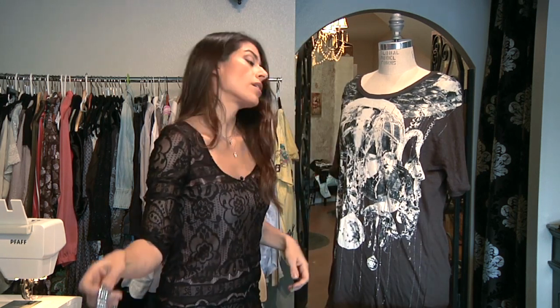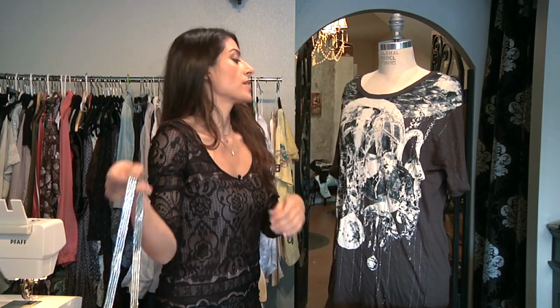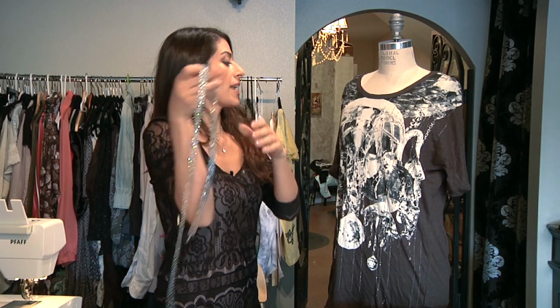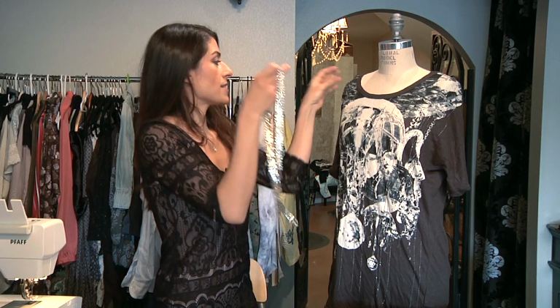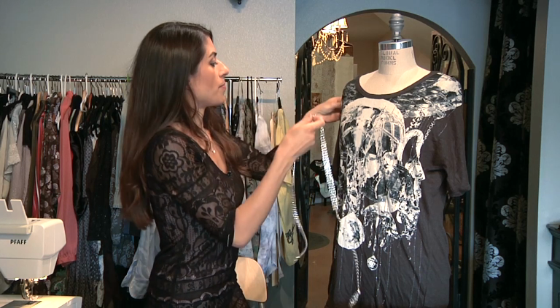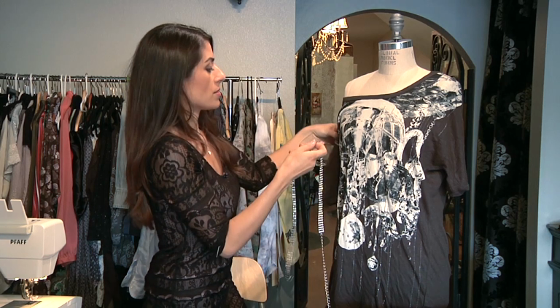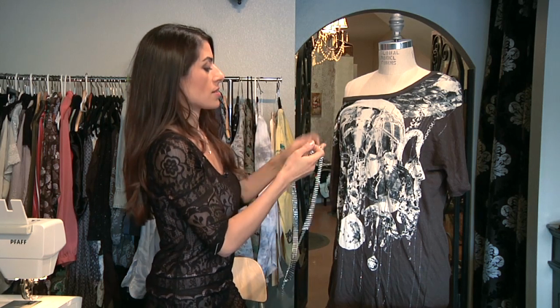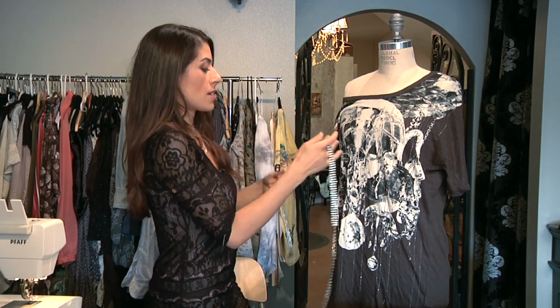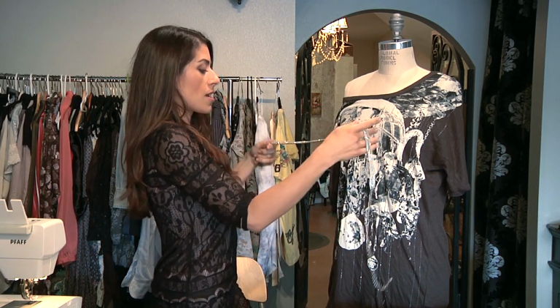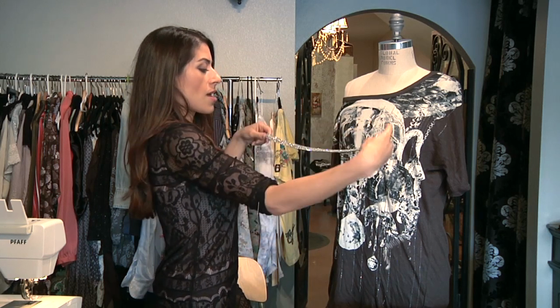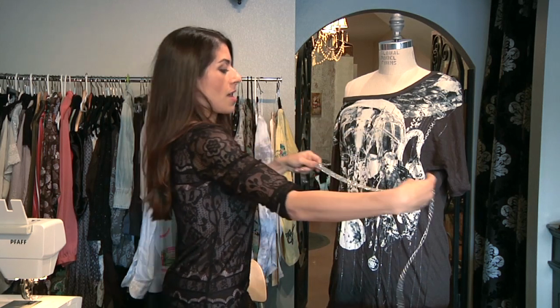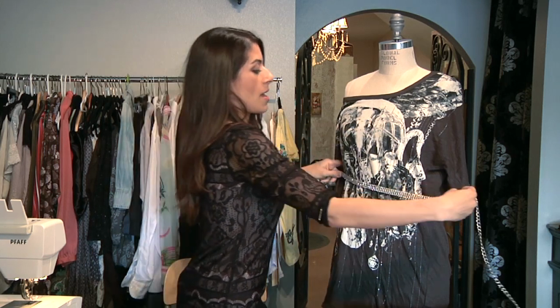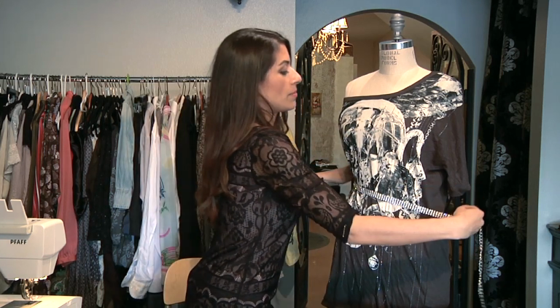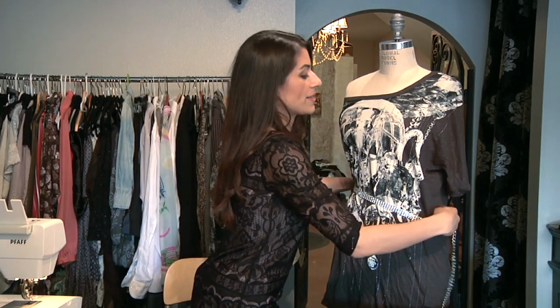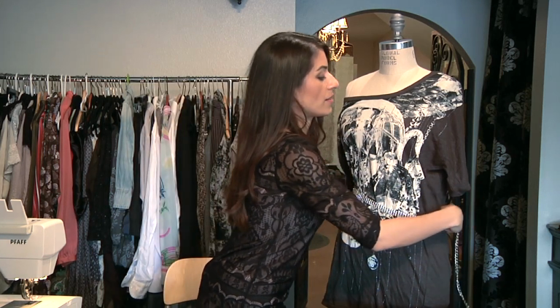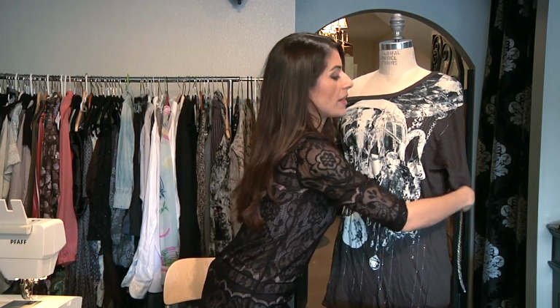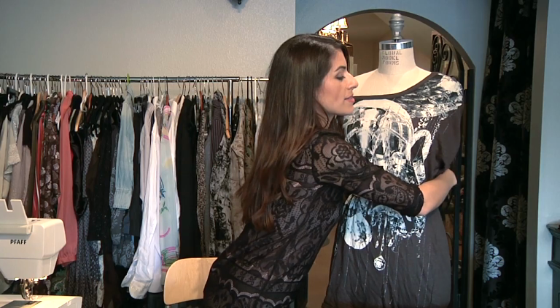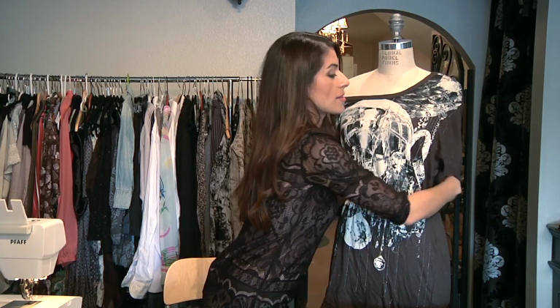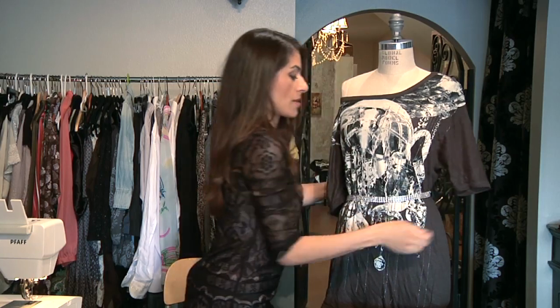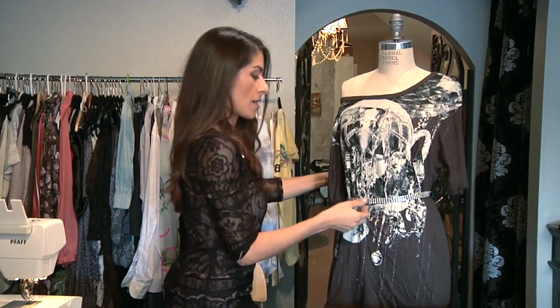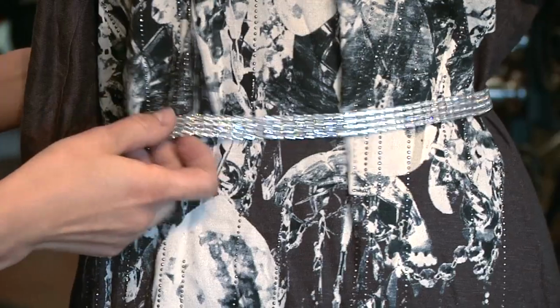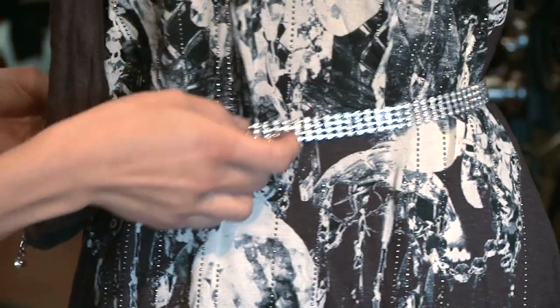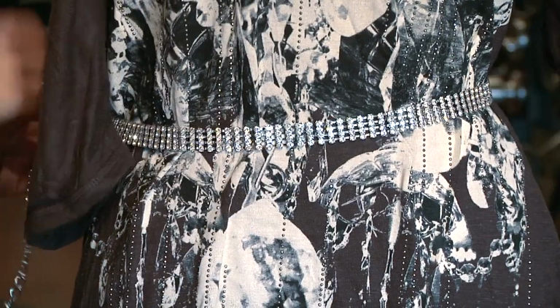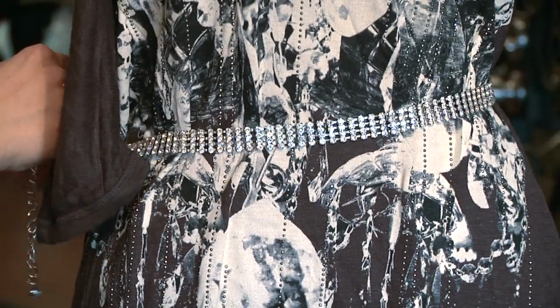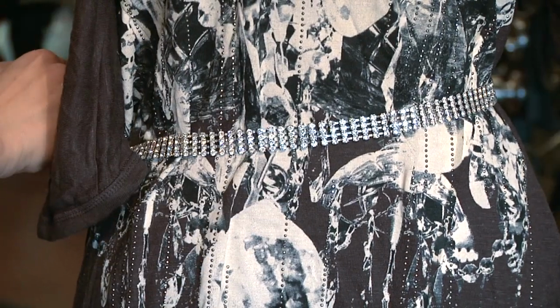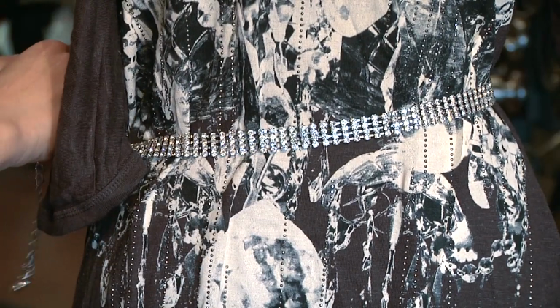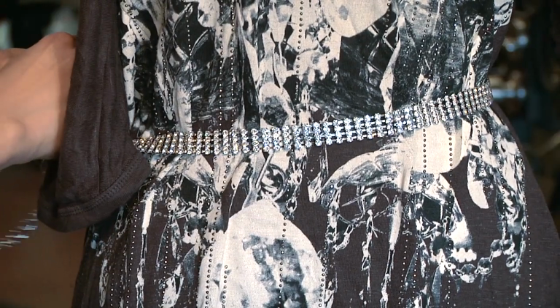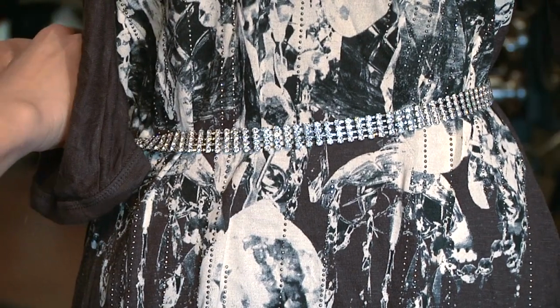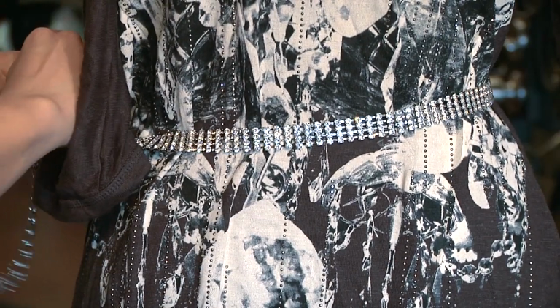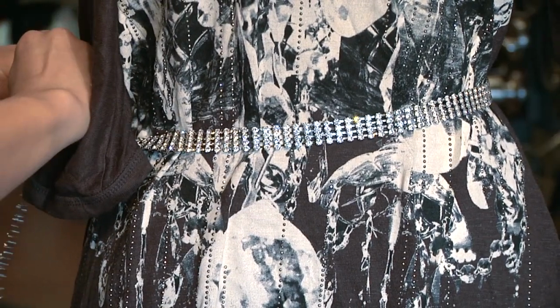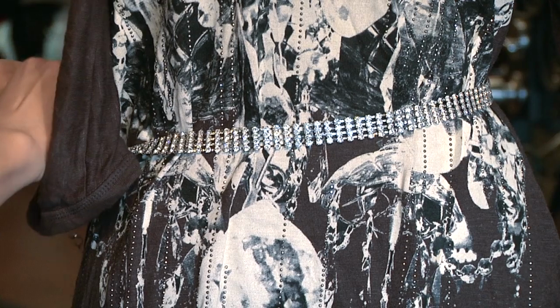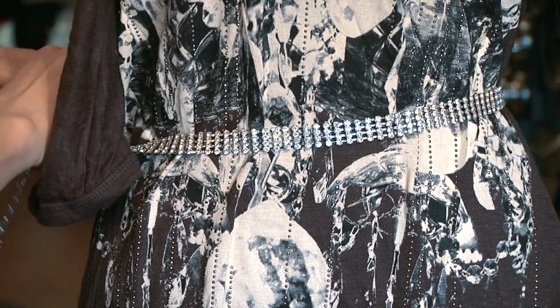You could take any type of belt and place it on the waist. Get a great pair of heels and you're ready to go out on the town.